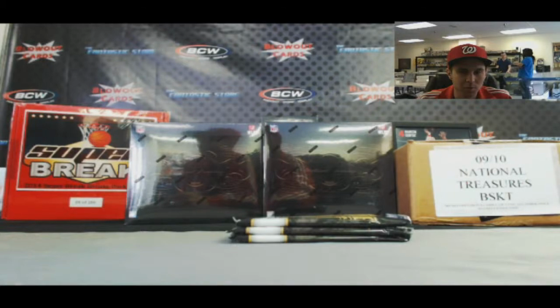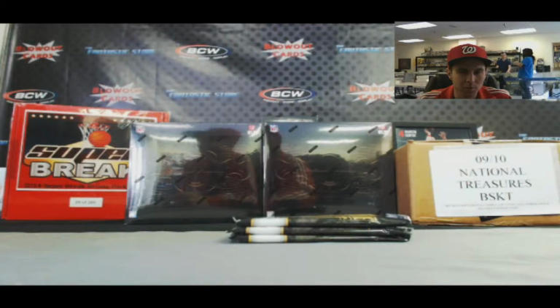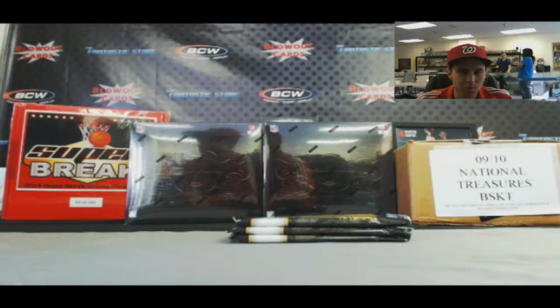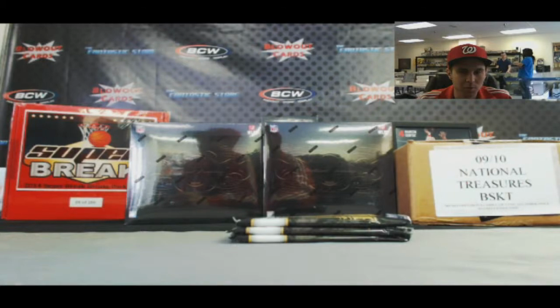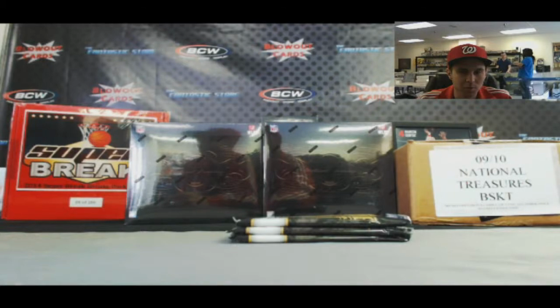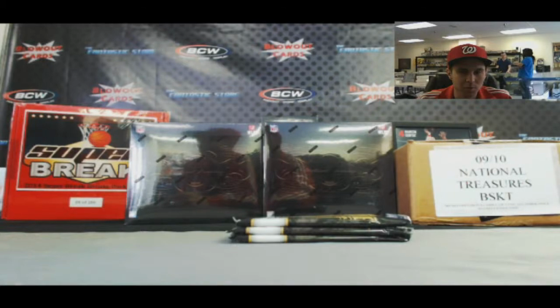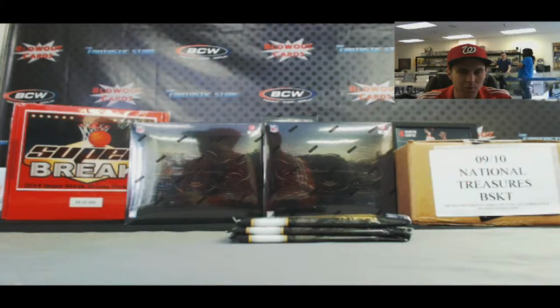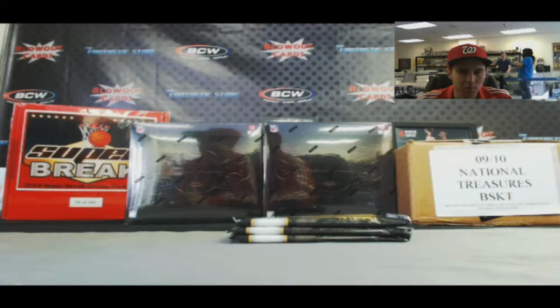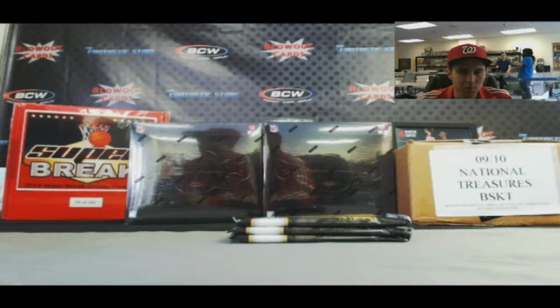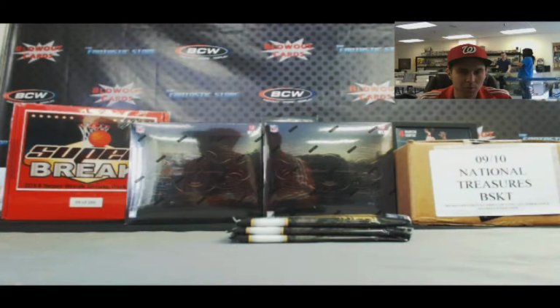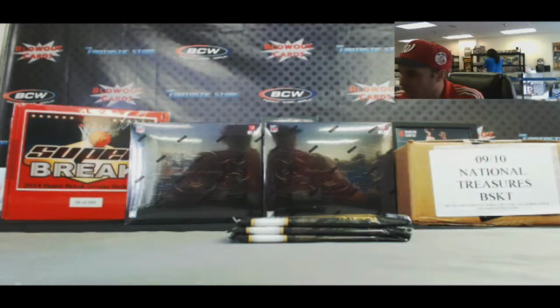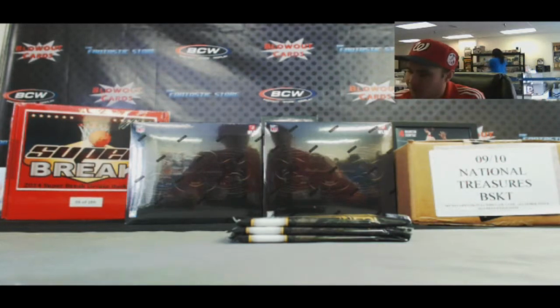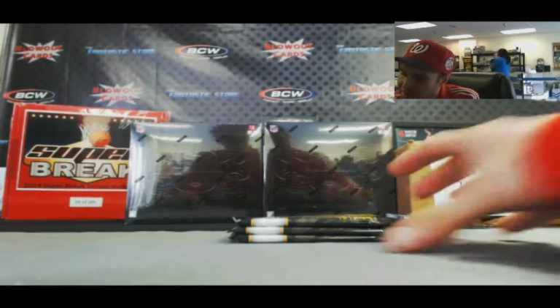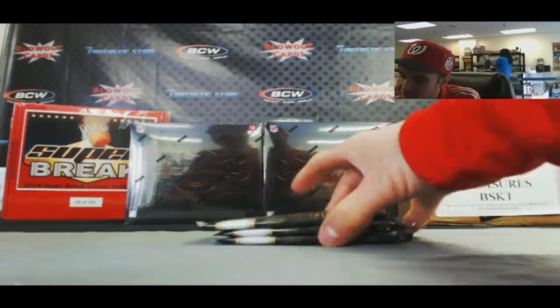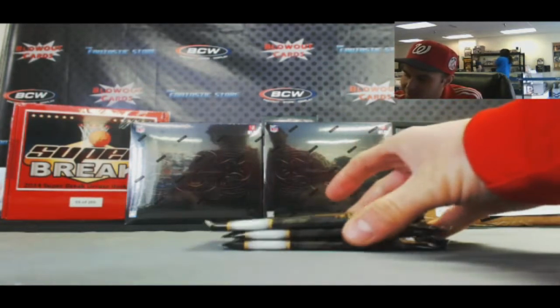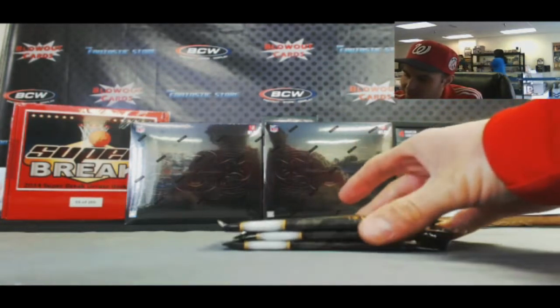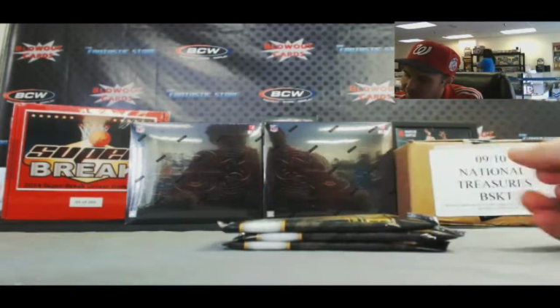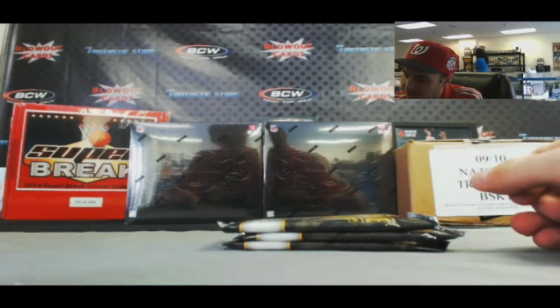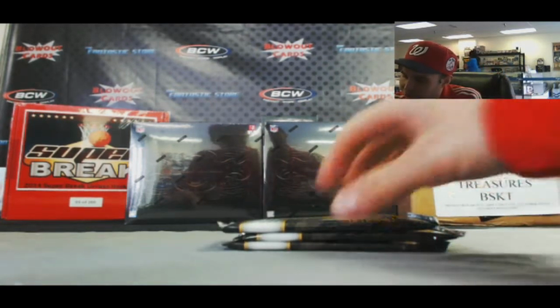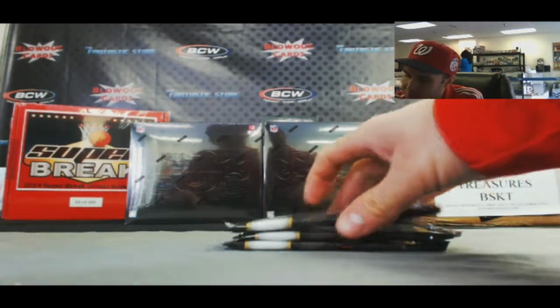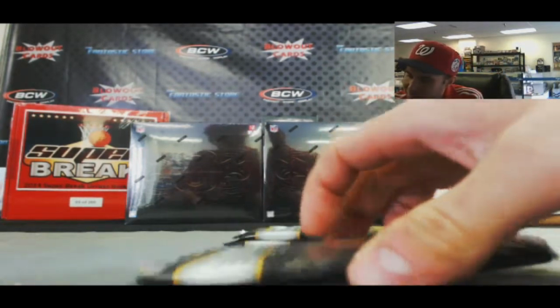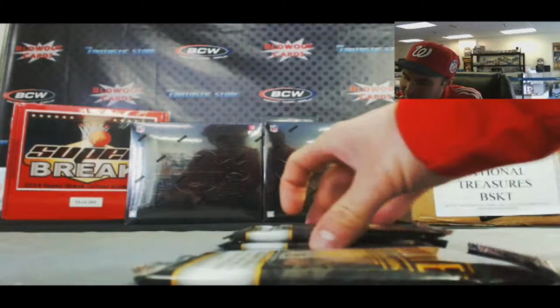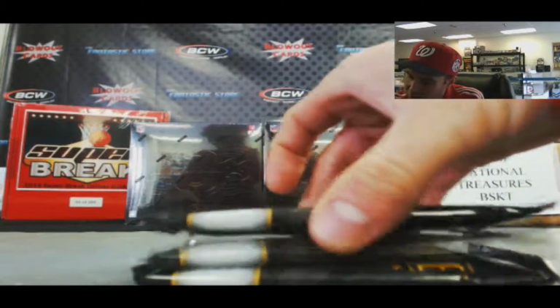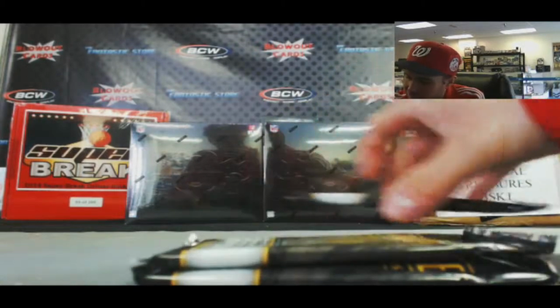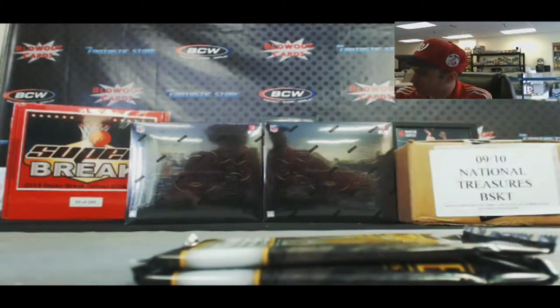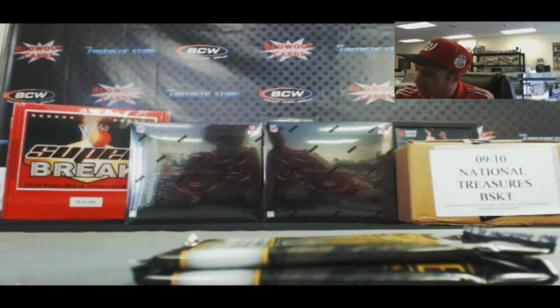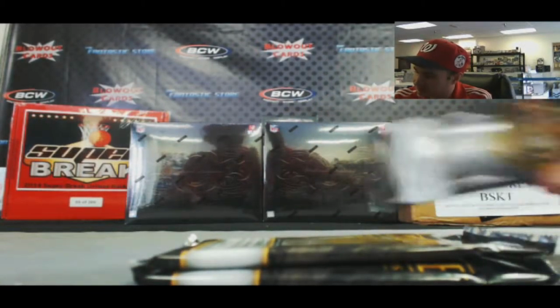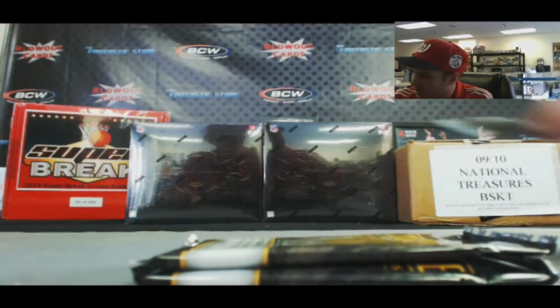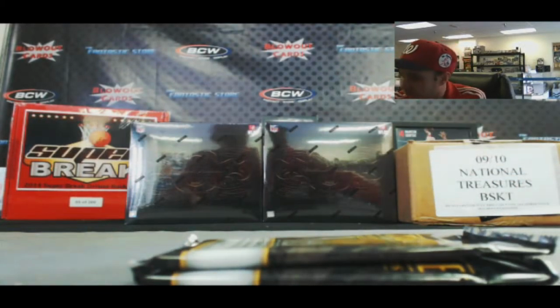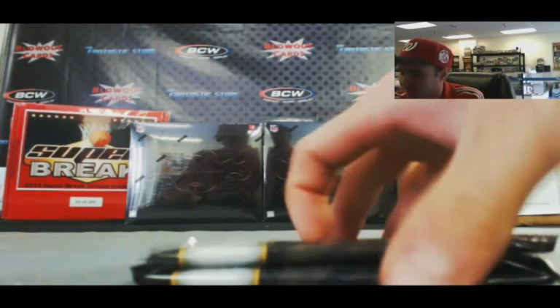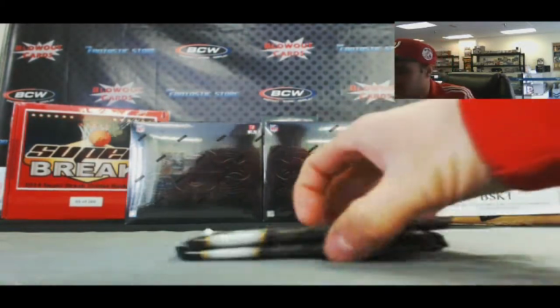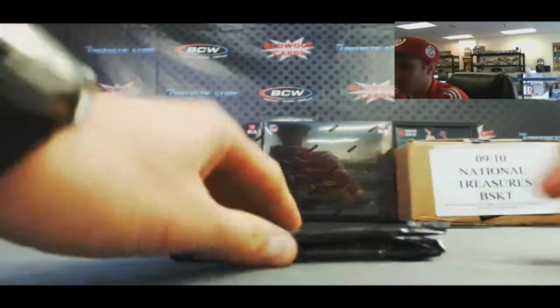Alright guys, we are back again. We've got Chris here. He's going to do two more packs of 2014 Topps Tribute Baseball. There are three packs left in that box that we opened yesterday. I'll grab two of them for you, buddy. We'll go top and we'll go bottom. So if you want that last pack, I'll set it right here for you, just let me know.